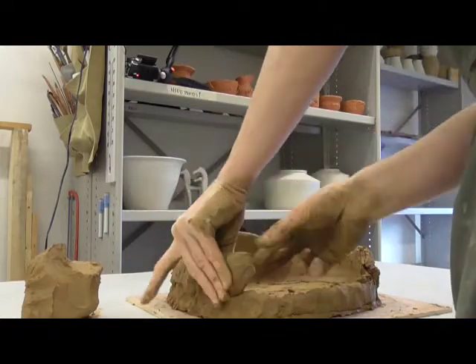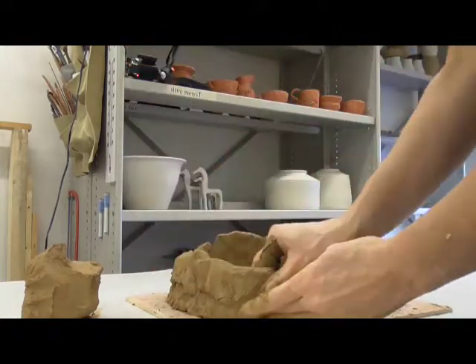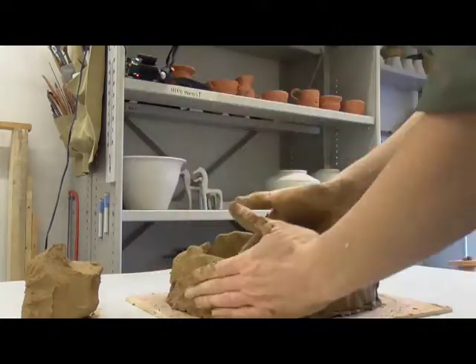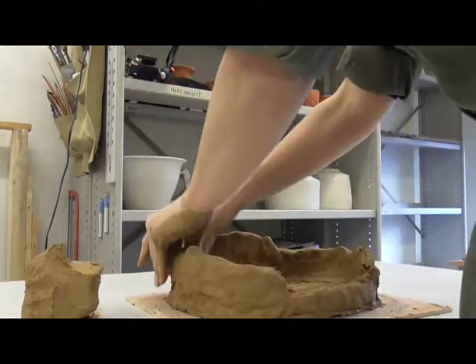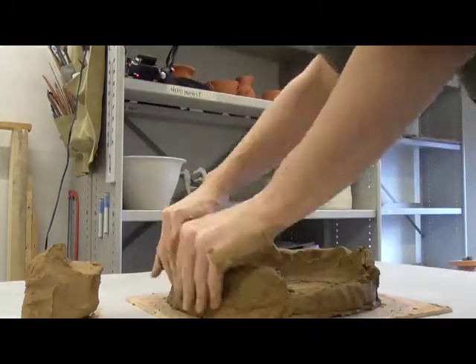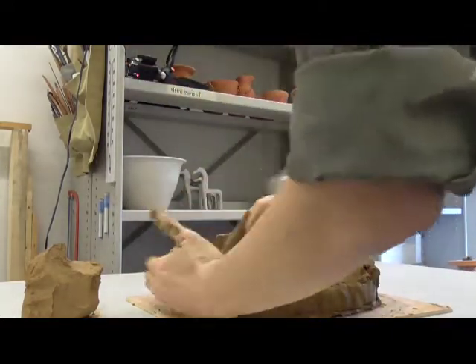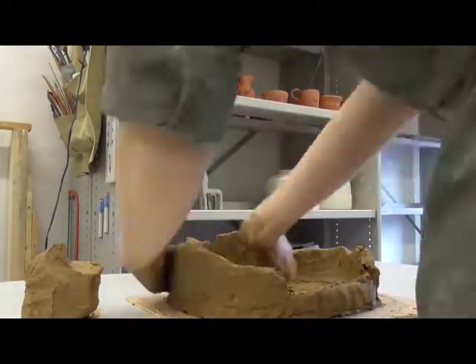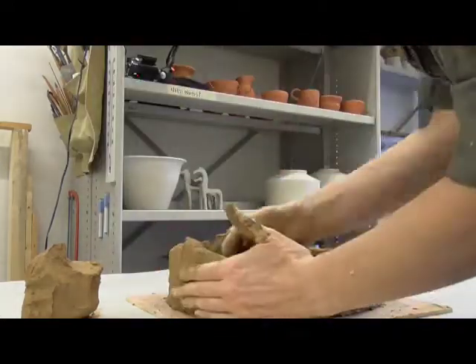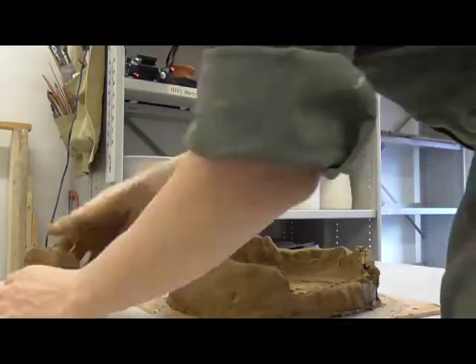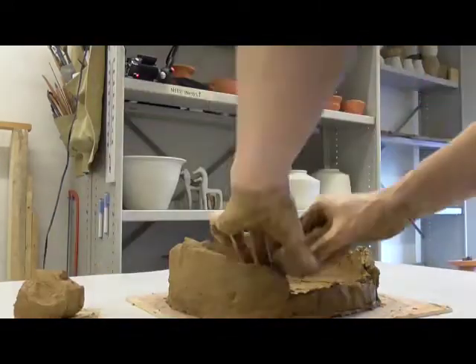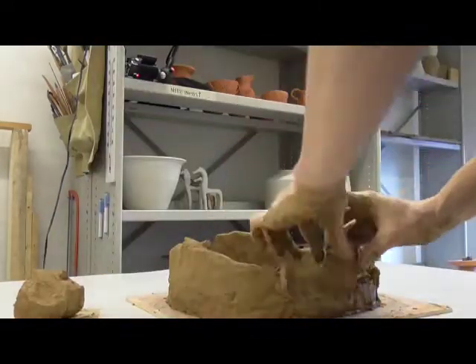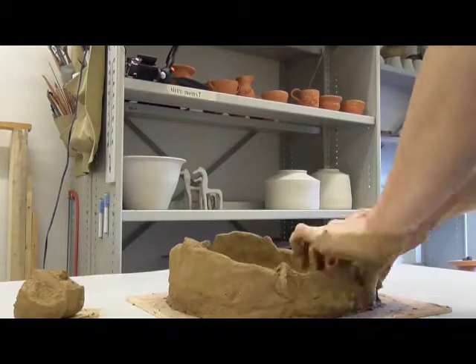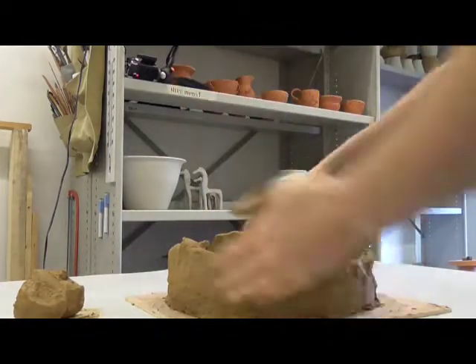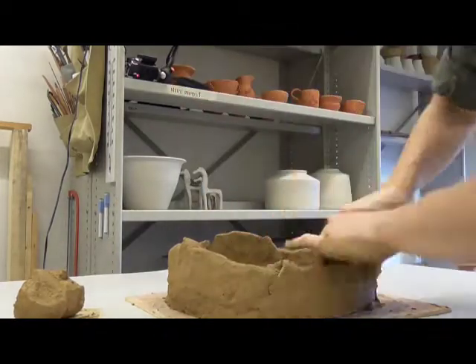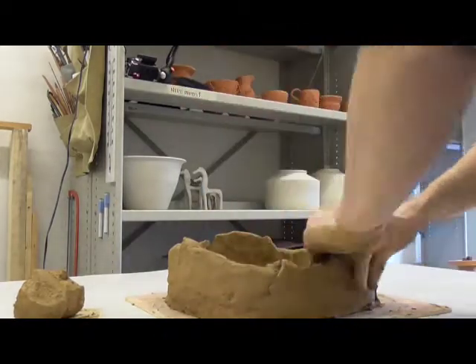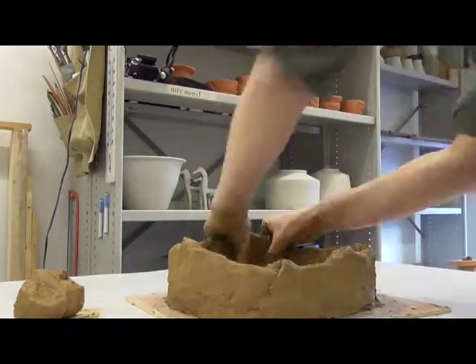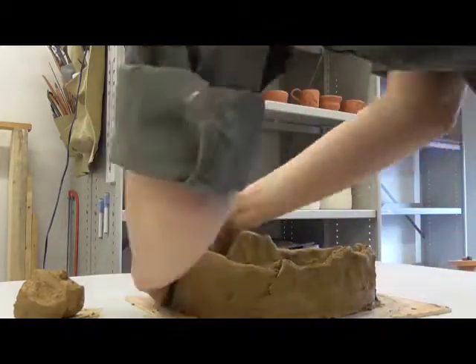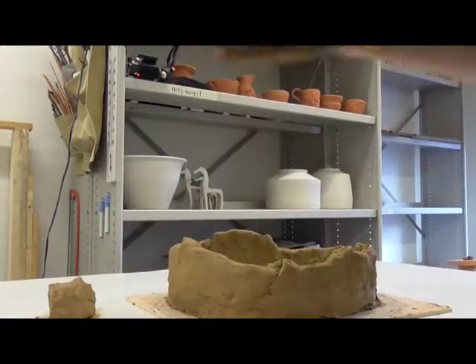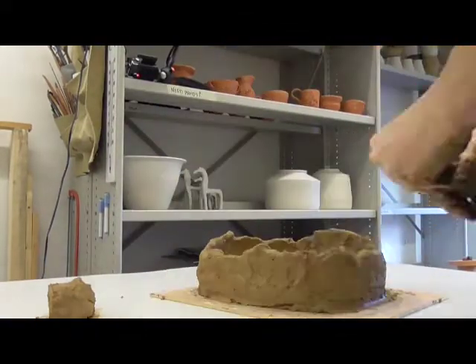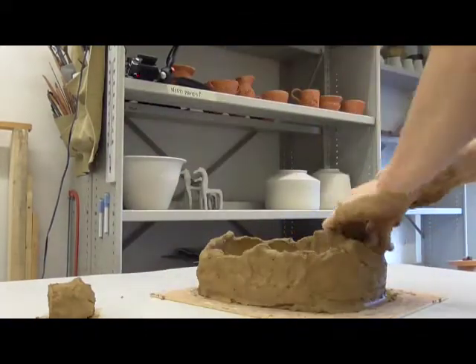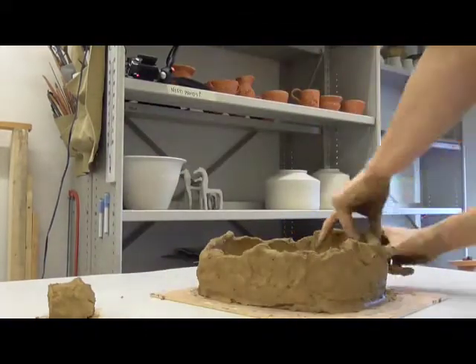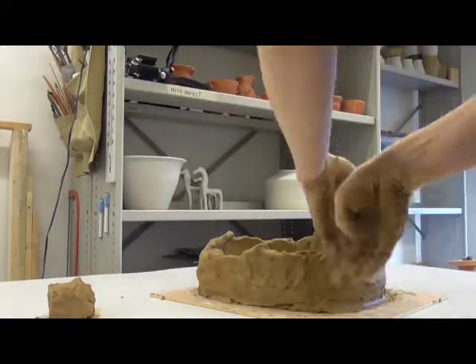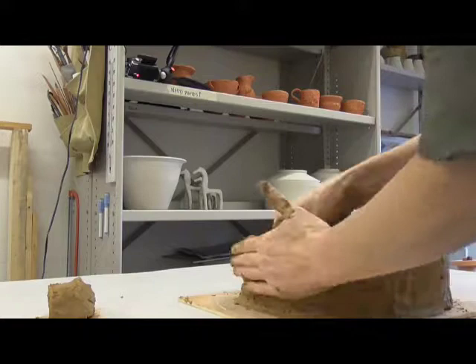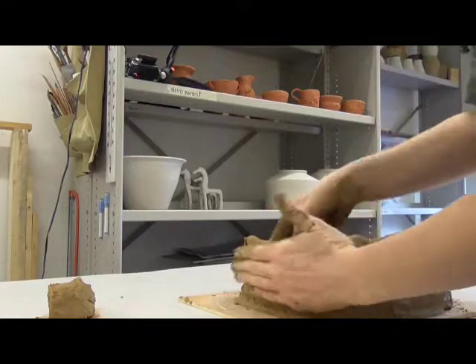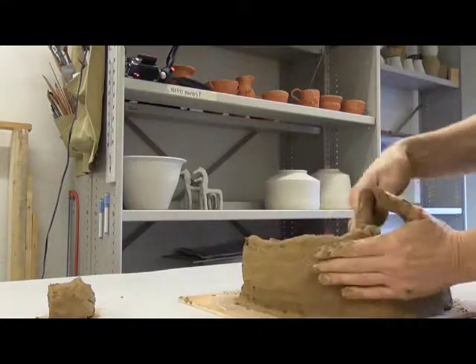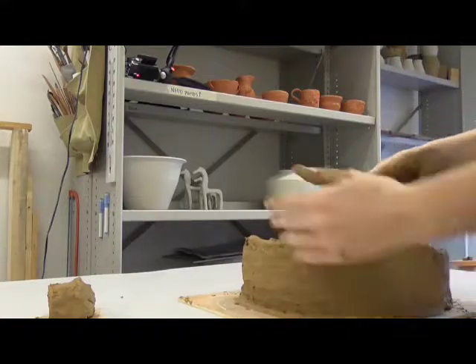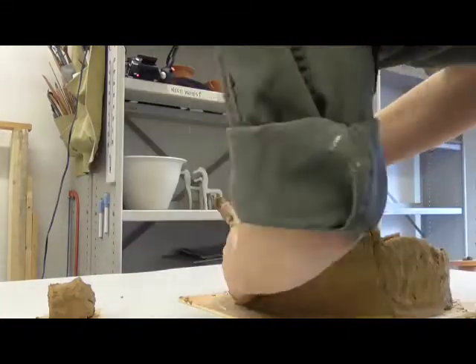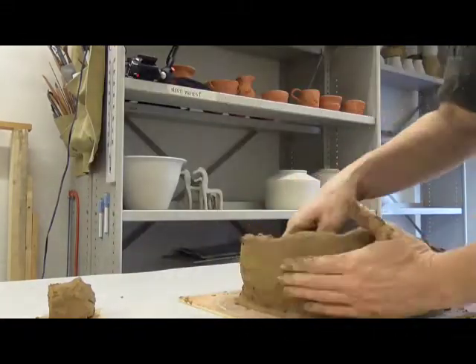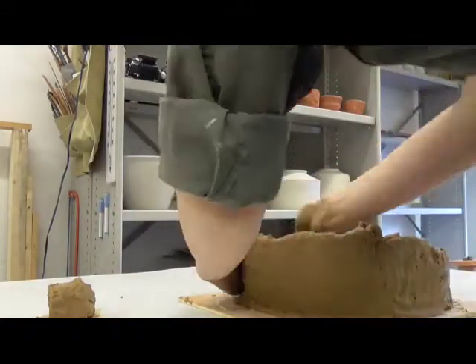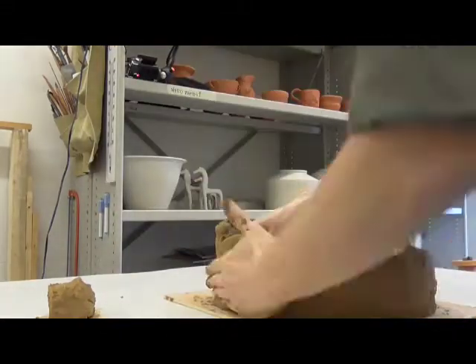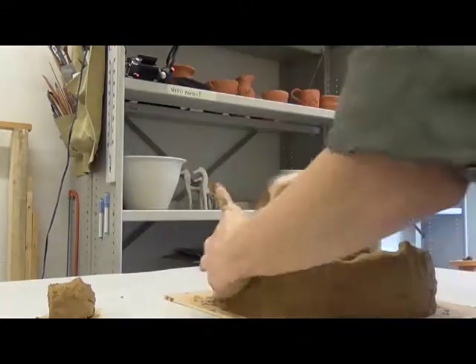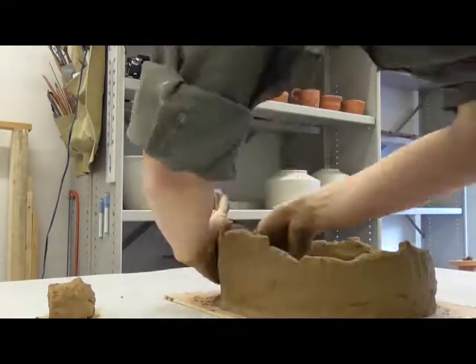After applying several coils to the work, she smooths and evens the wall thicknesses. This action hides the seams between separate coils, makes the walls more uniform, and also allows her to correct the overall shape of the work.